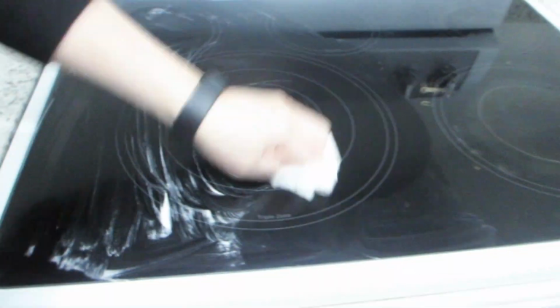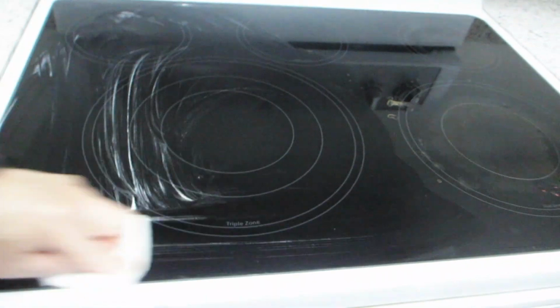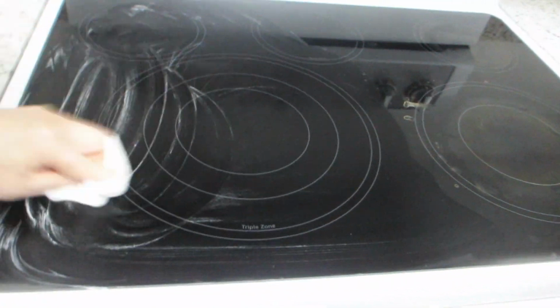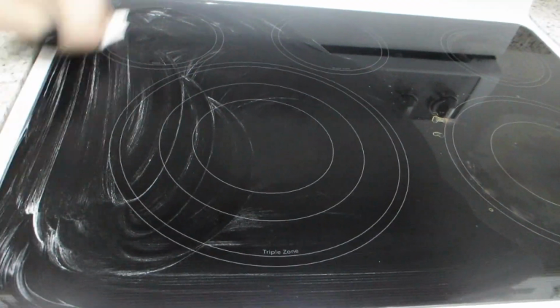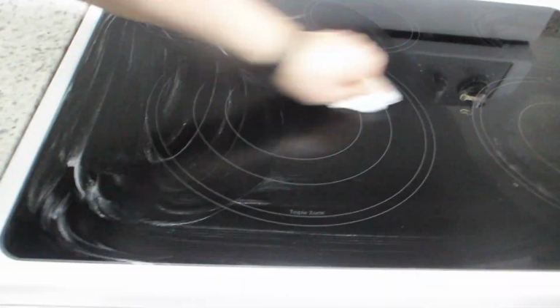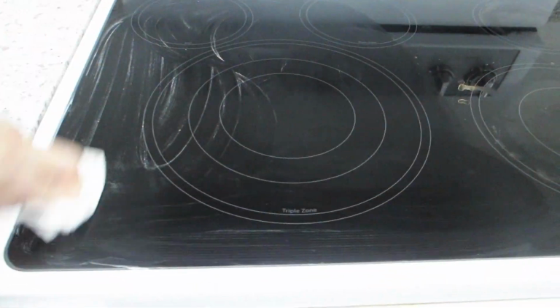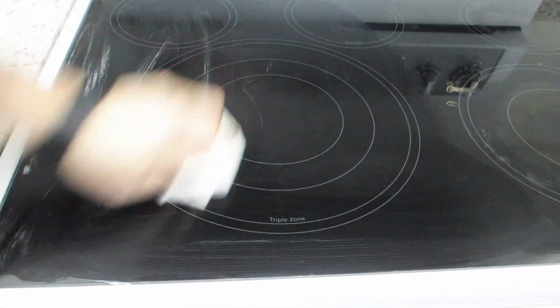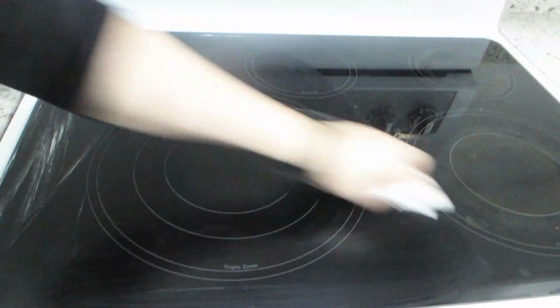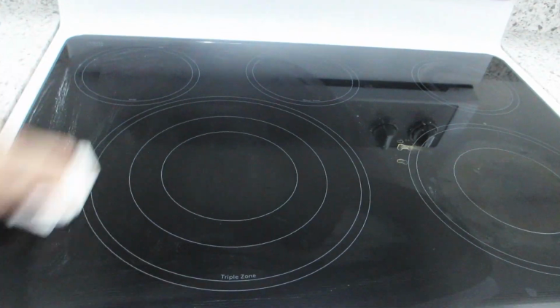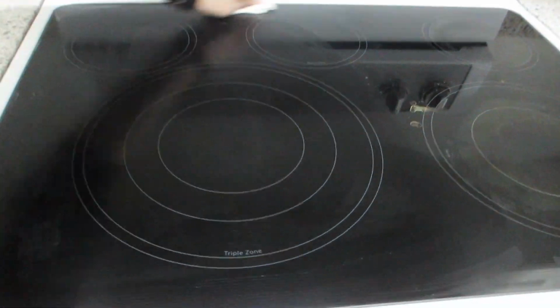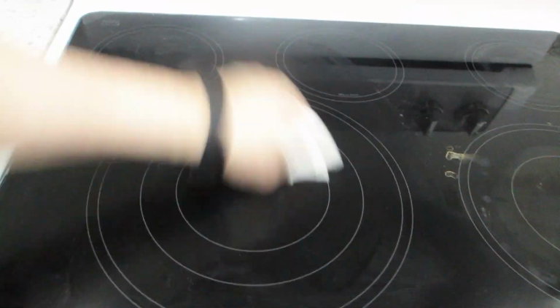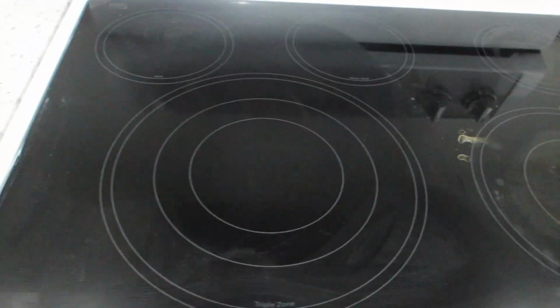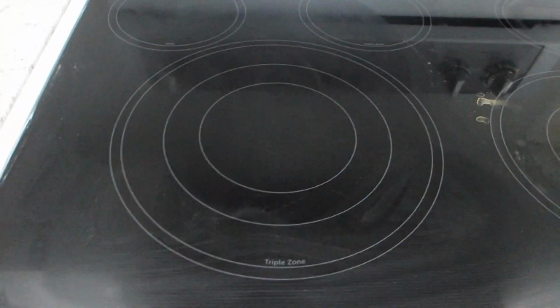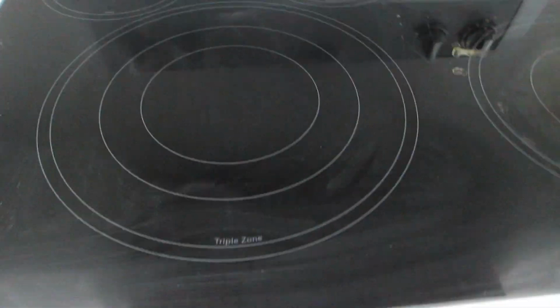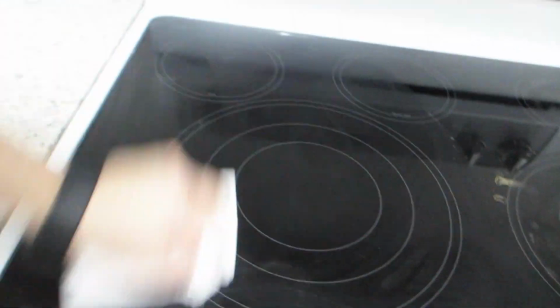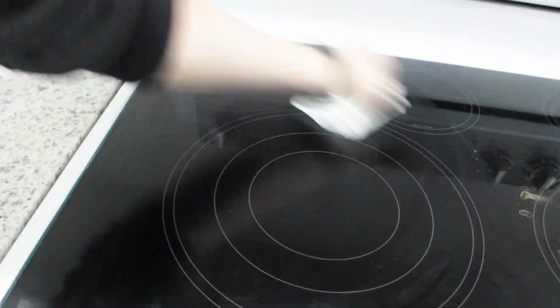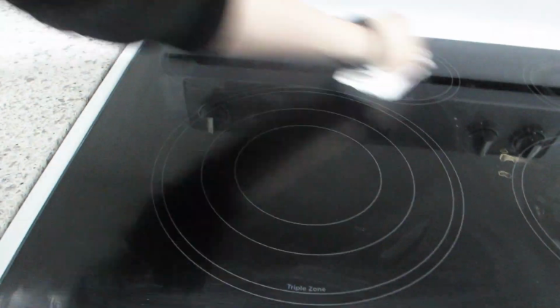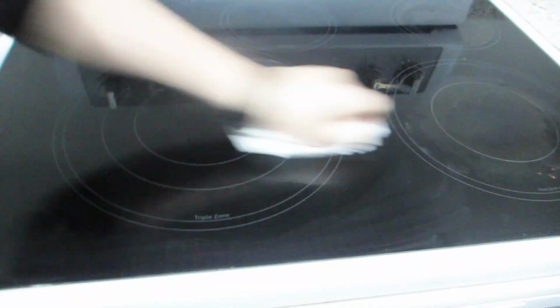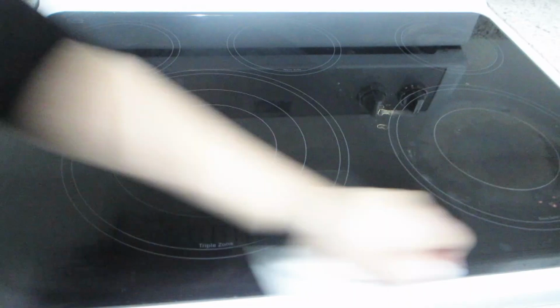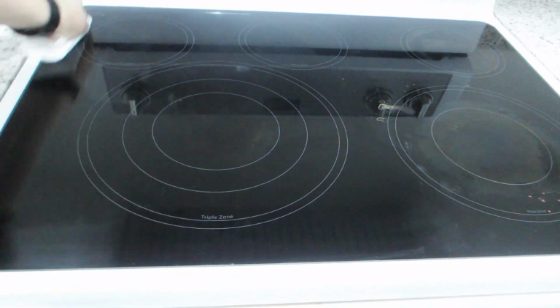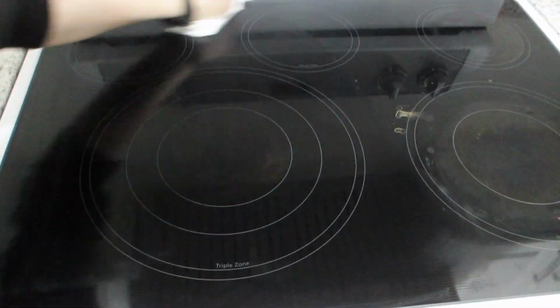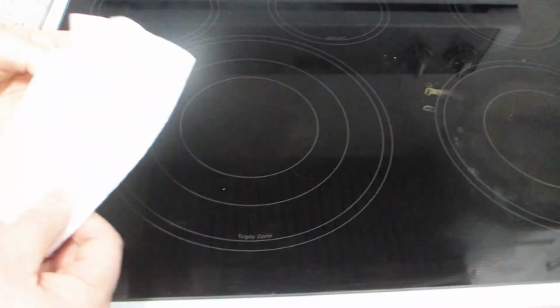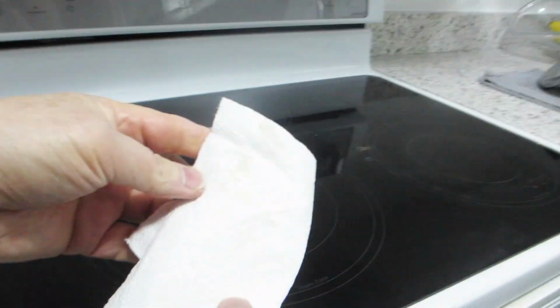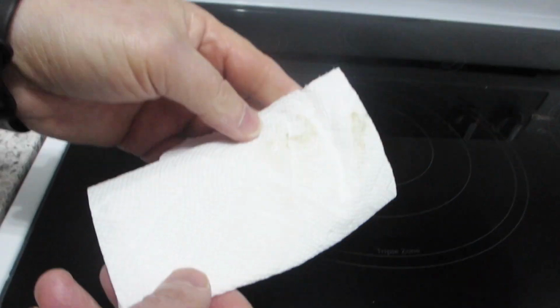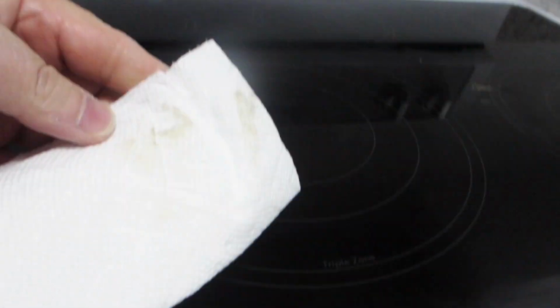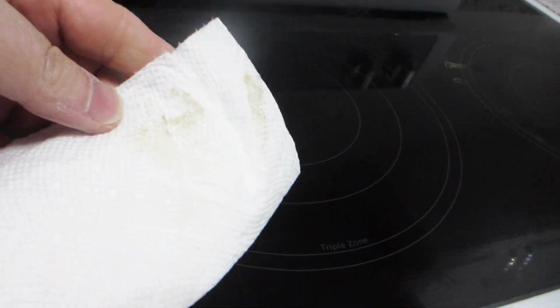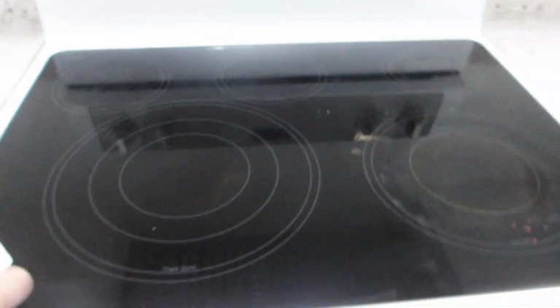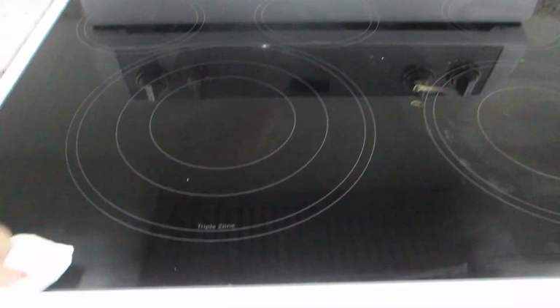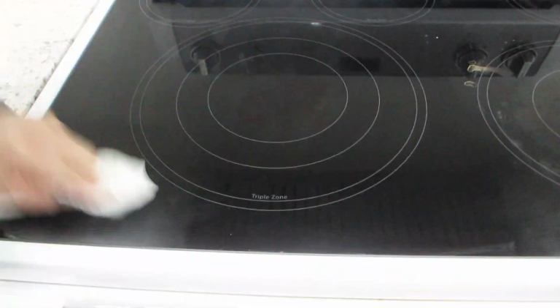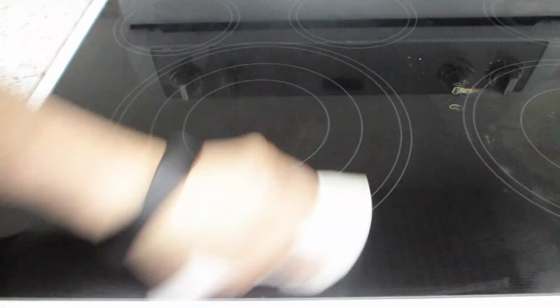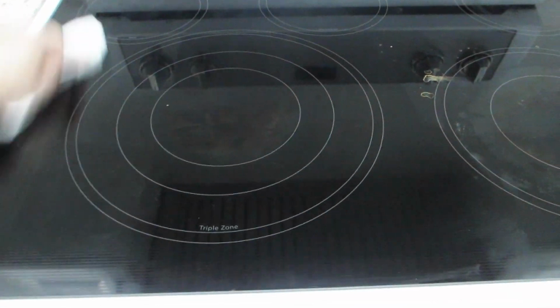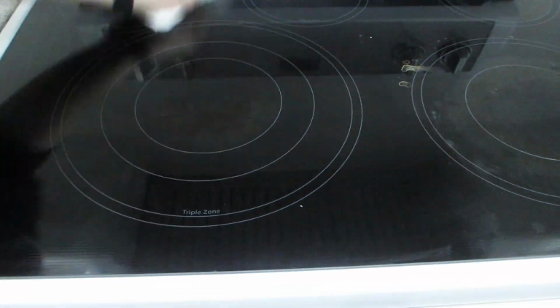You can see the grease and grime on the paper towel, and the left side of the stove is already looking much cleaner compared to the right side. The stains are gone and the stovetop on the left side is now dry and smooth as well.